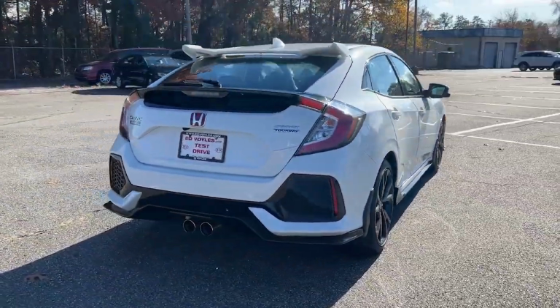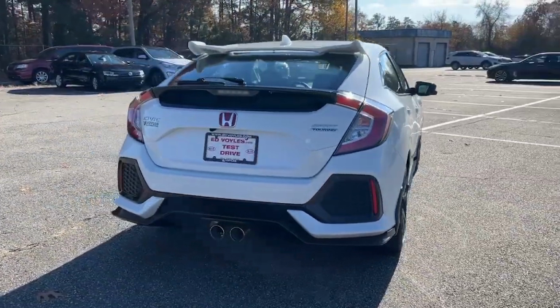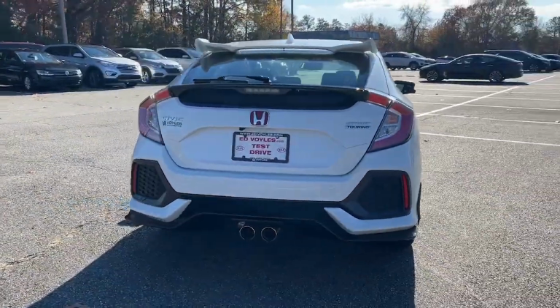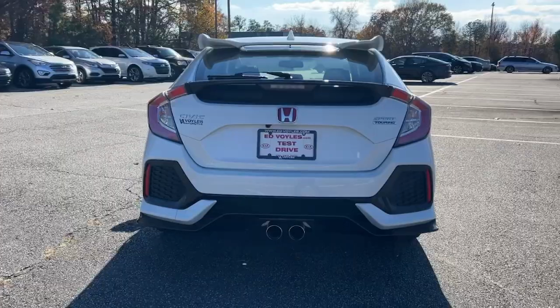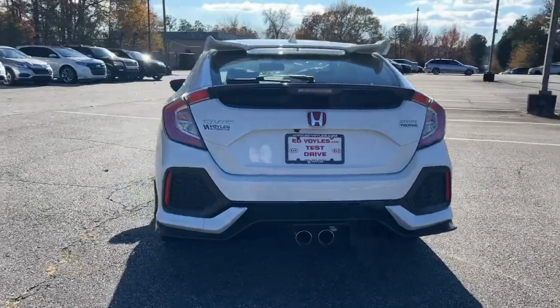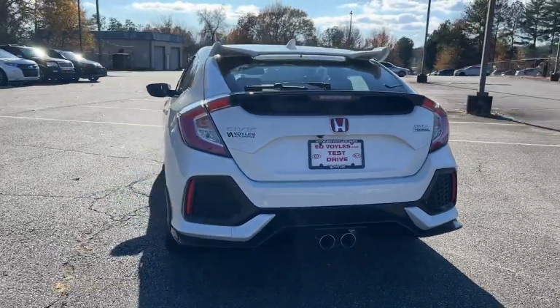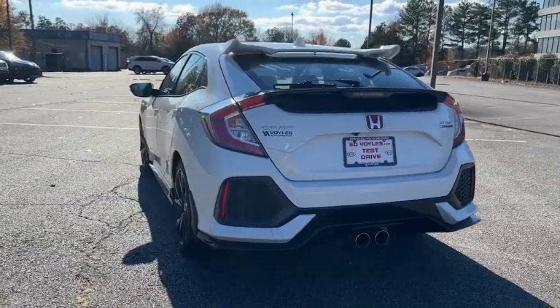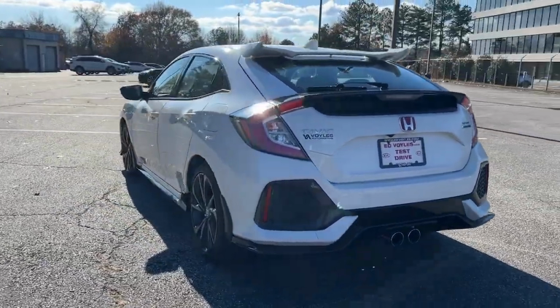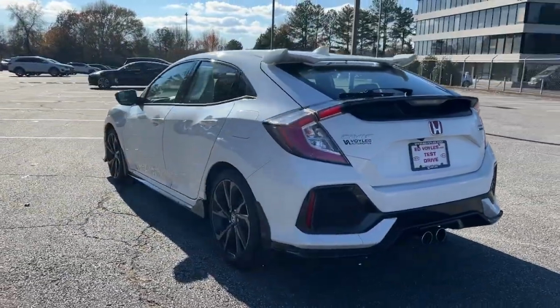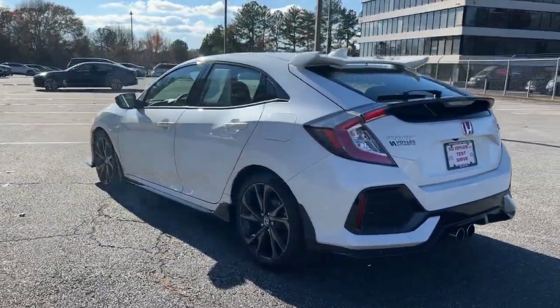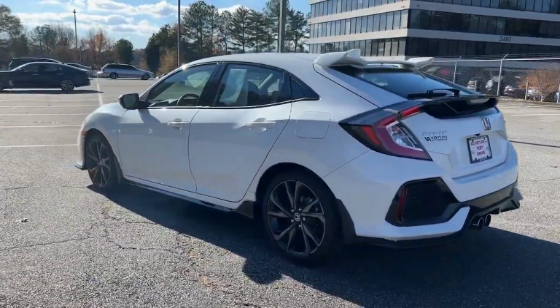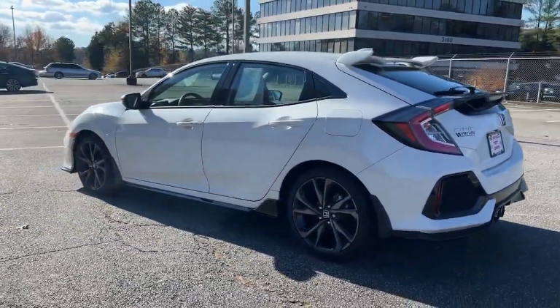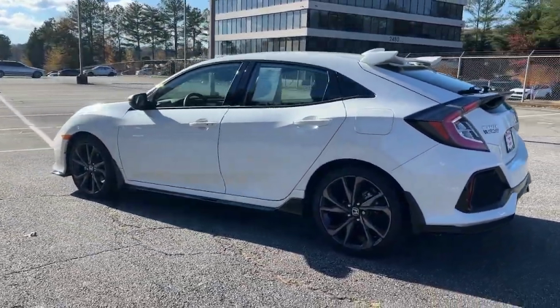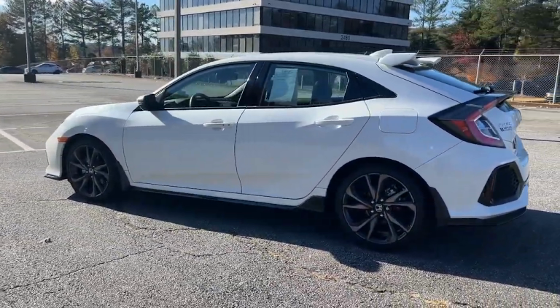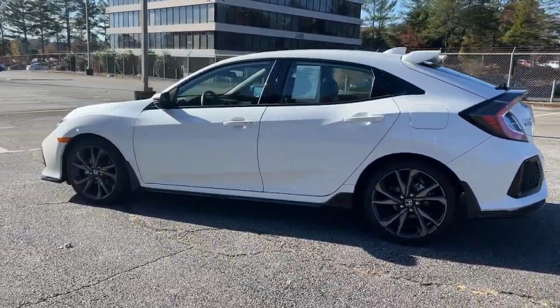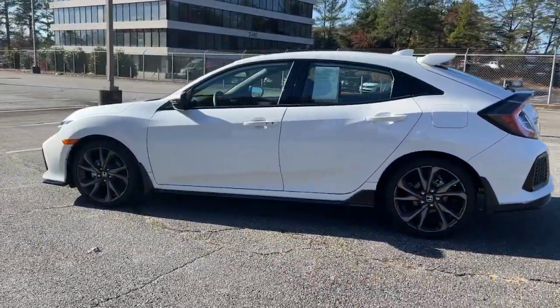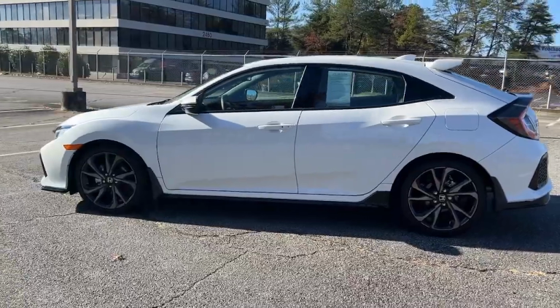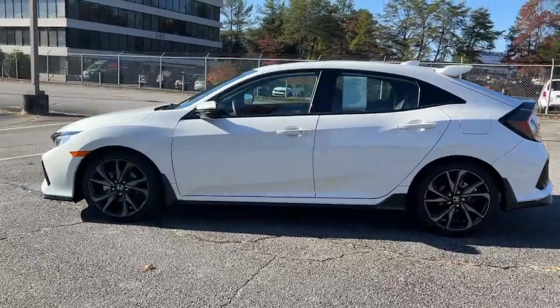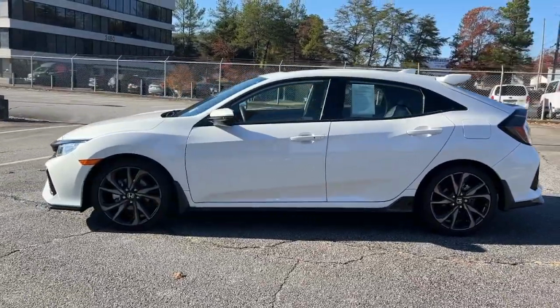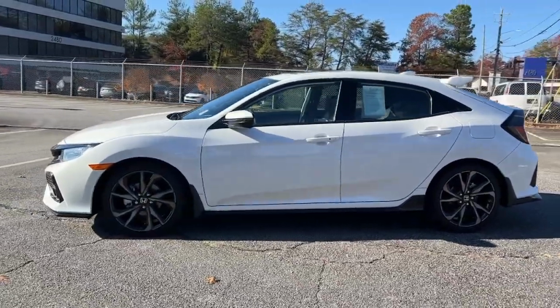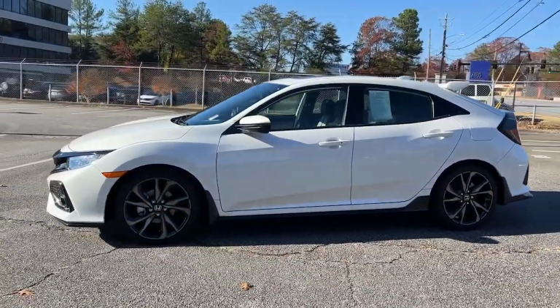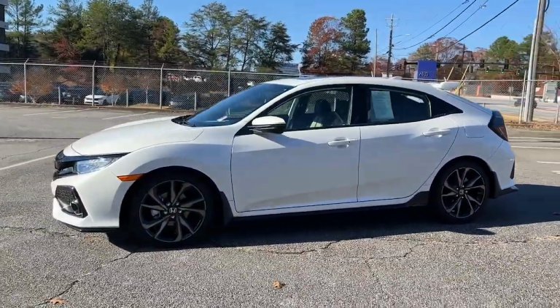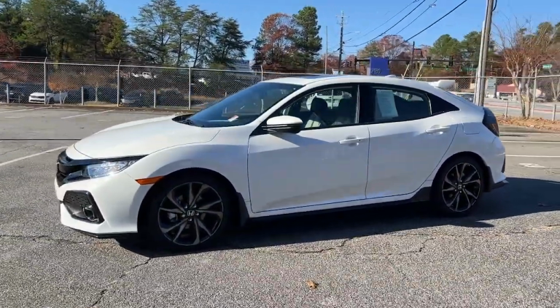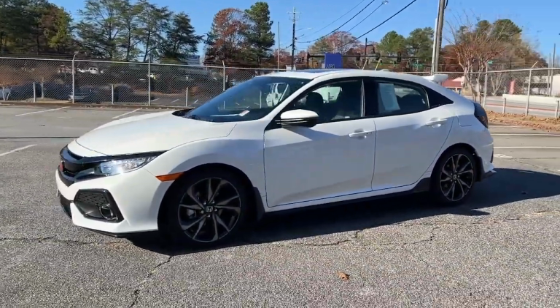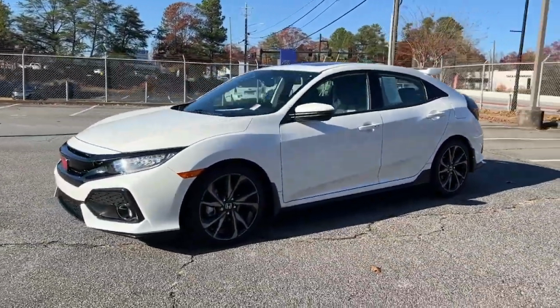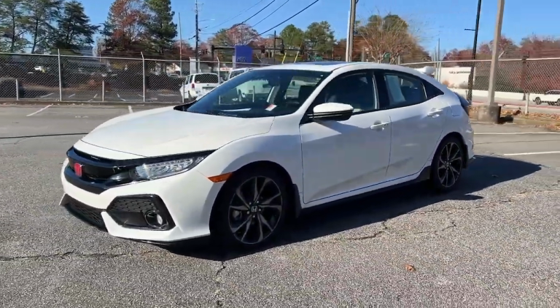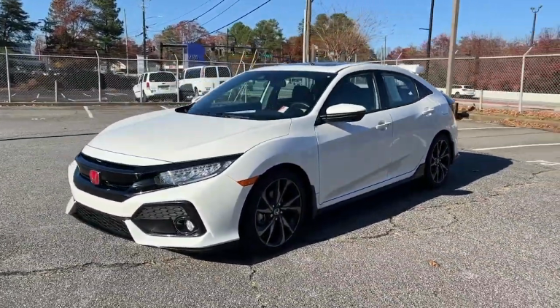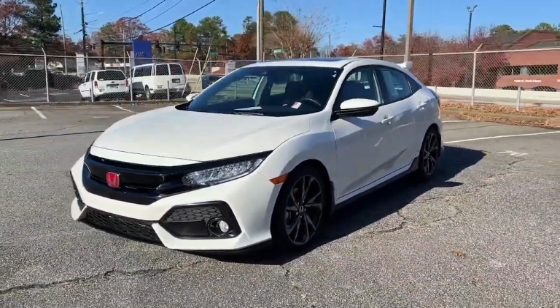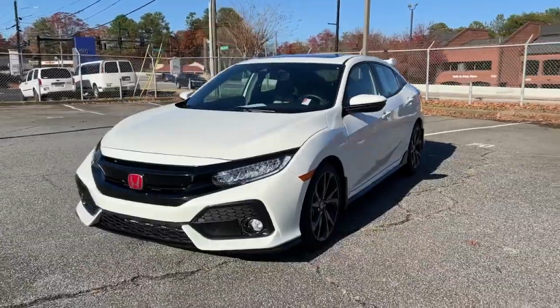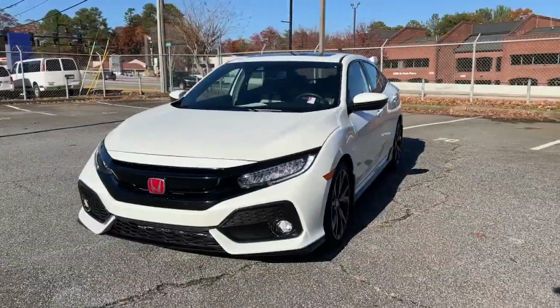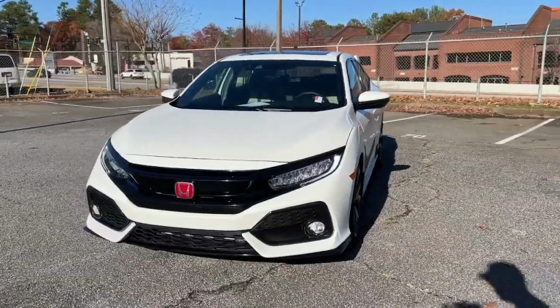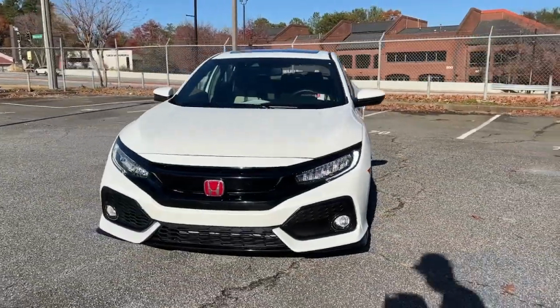You look smart and sporty in the Civic sedan. It packs sophisticated style, impressive fuel efficiency, powerful performance, and advanced safety and connectivity technology. Best of all, it's simply a joy to drive.